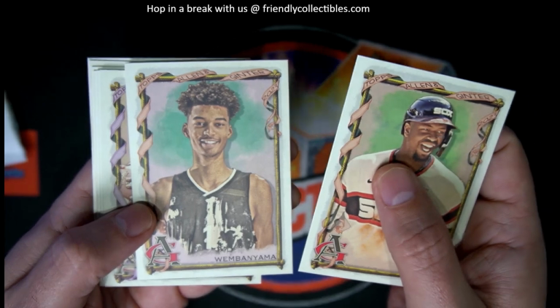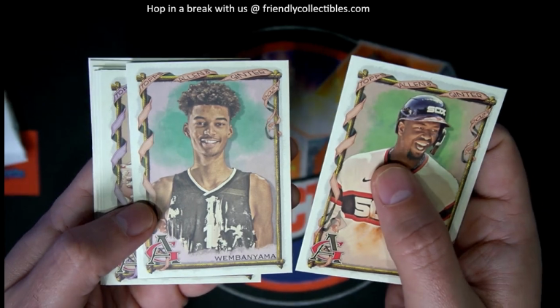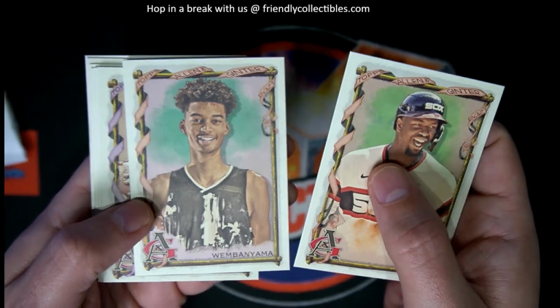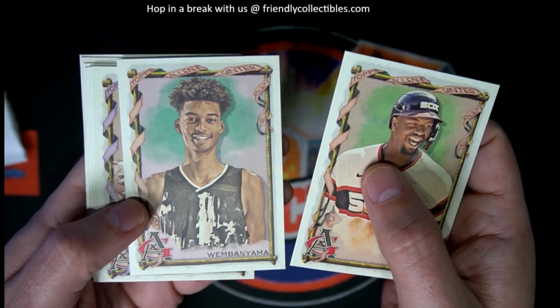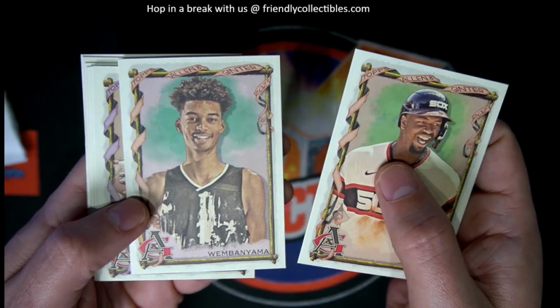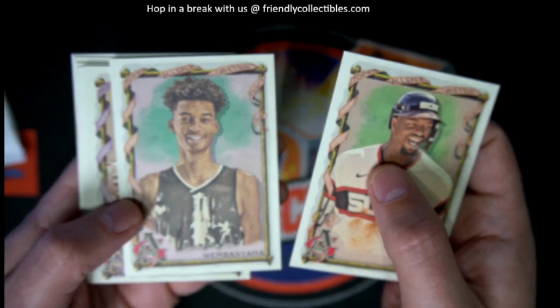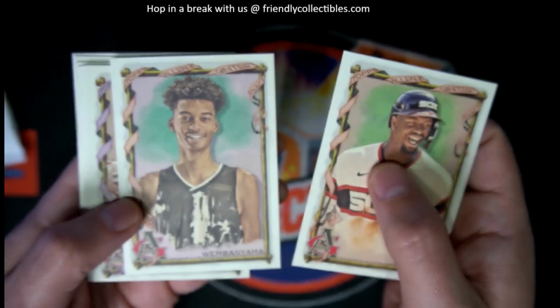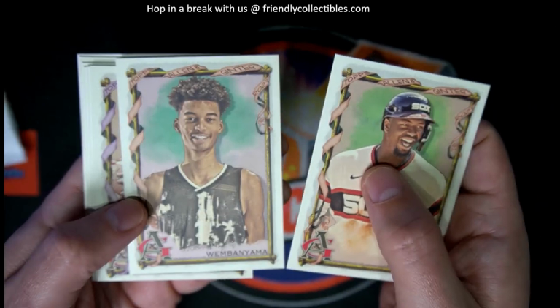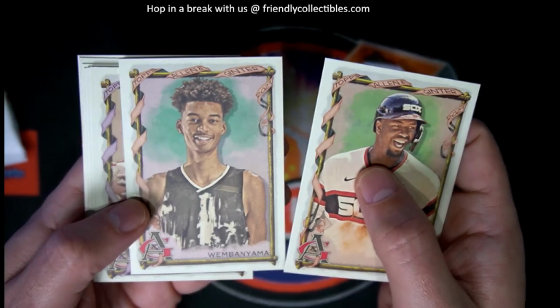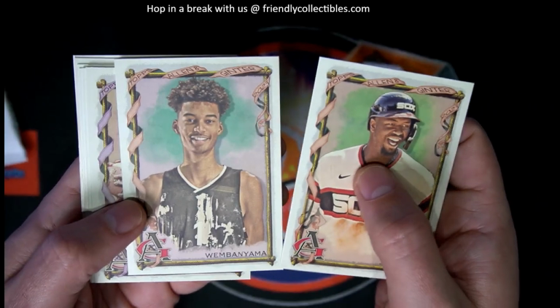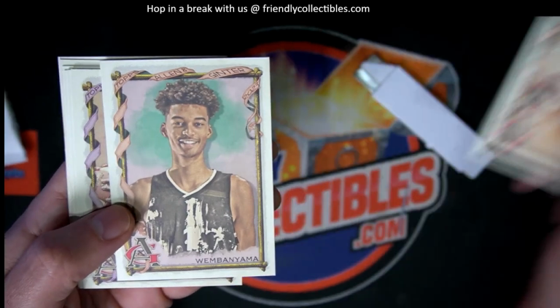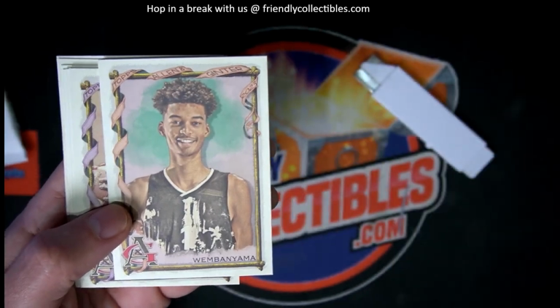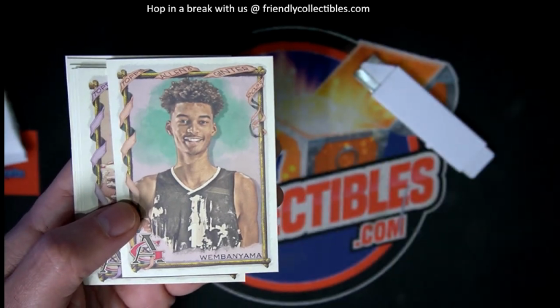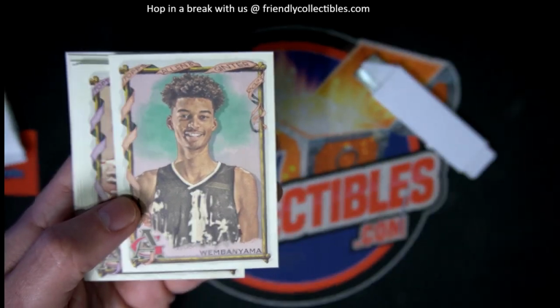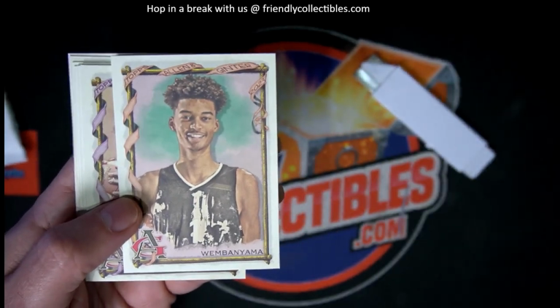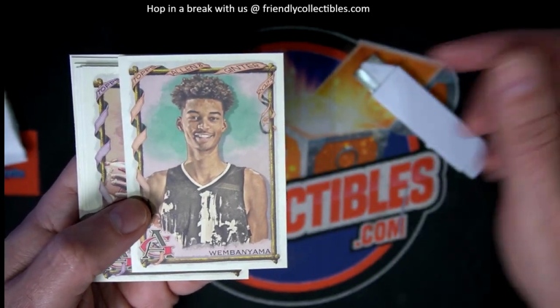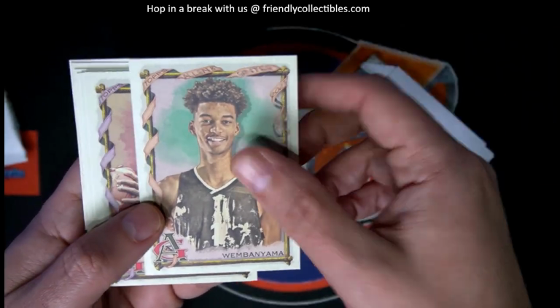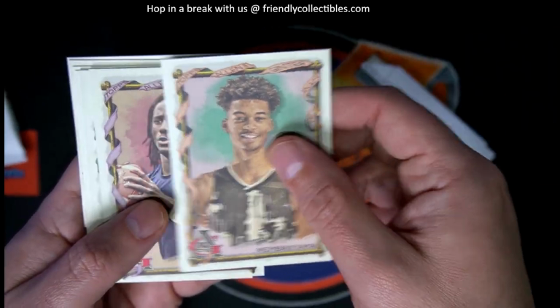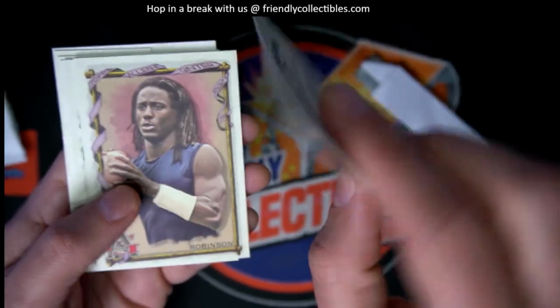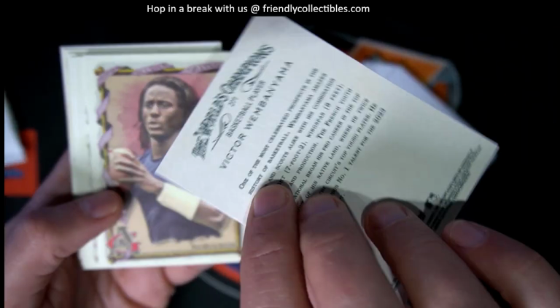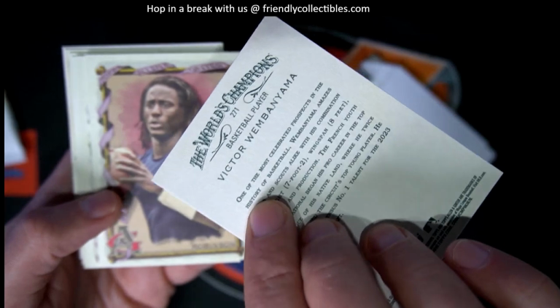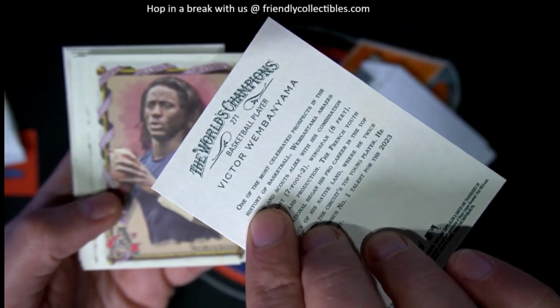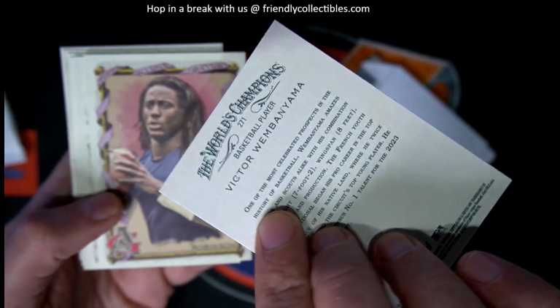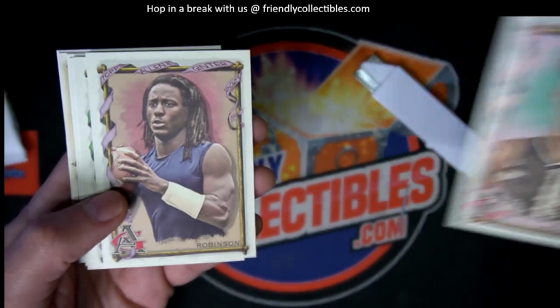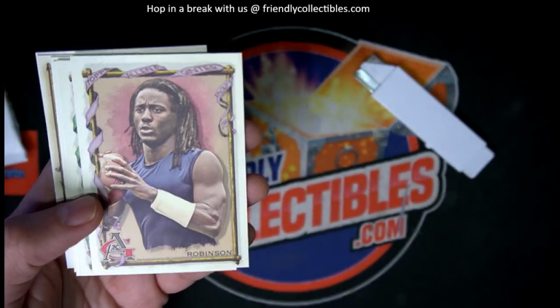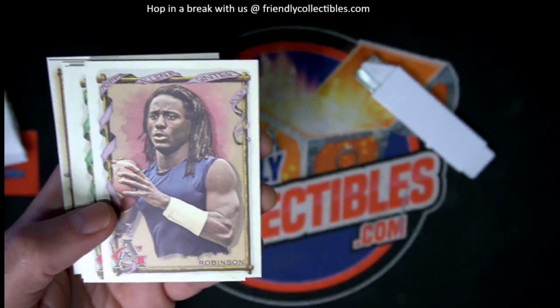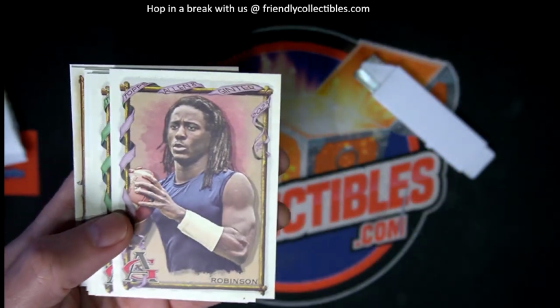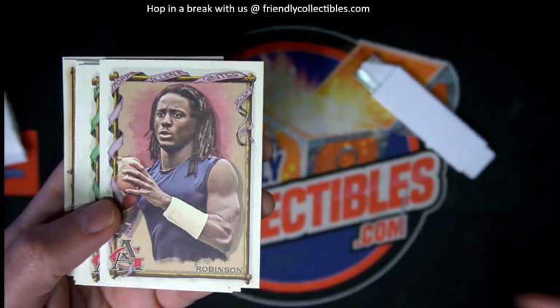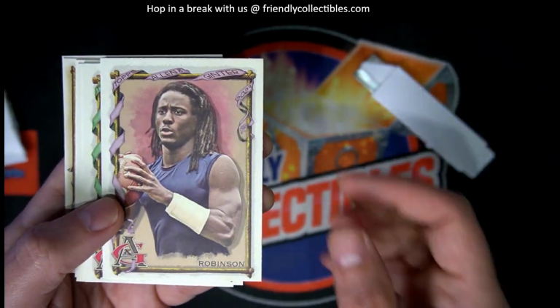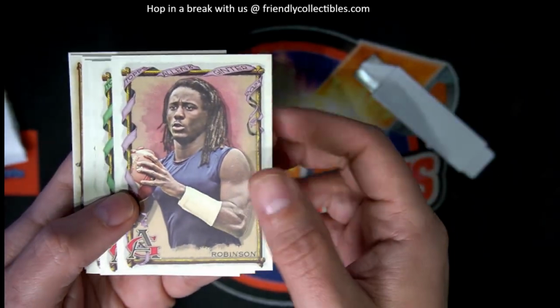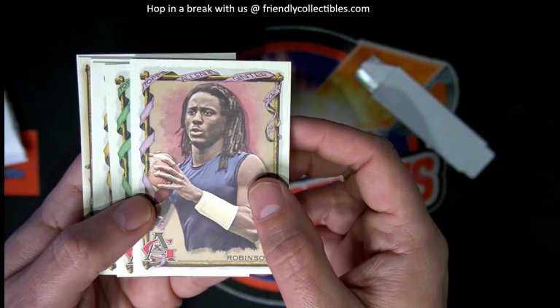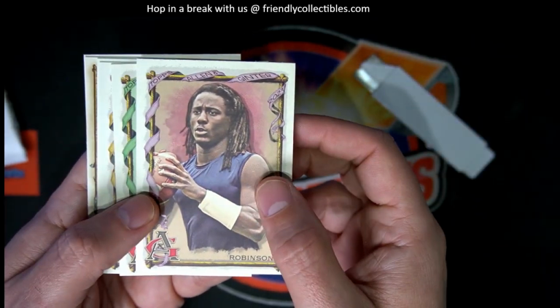Wembanyama. Nice. That's a good one to get. Definitely always good to see a Wimby come out of here.